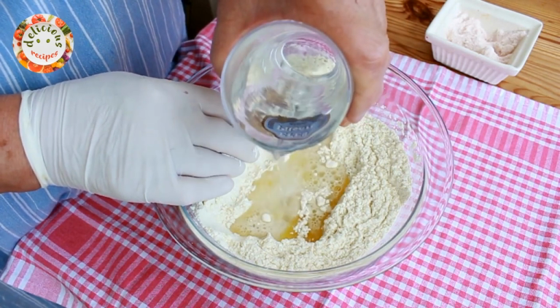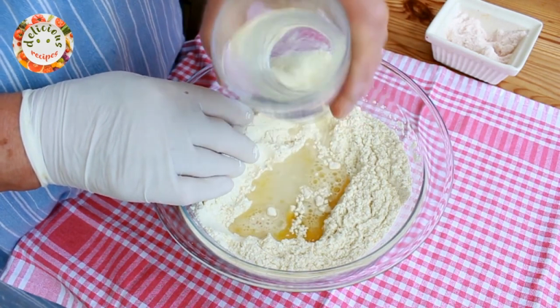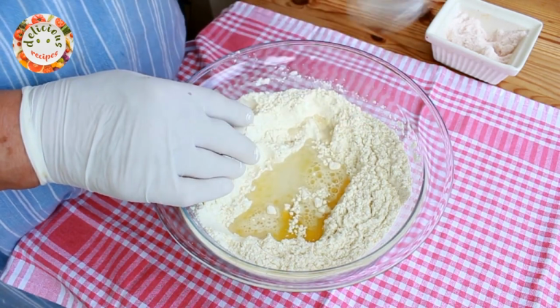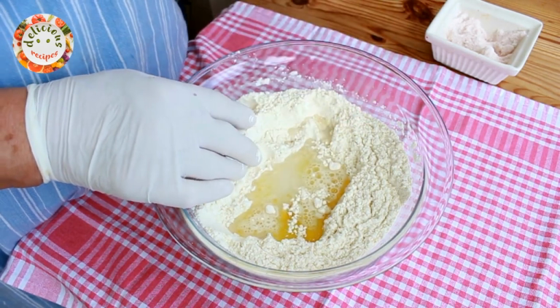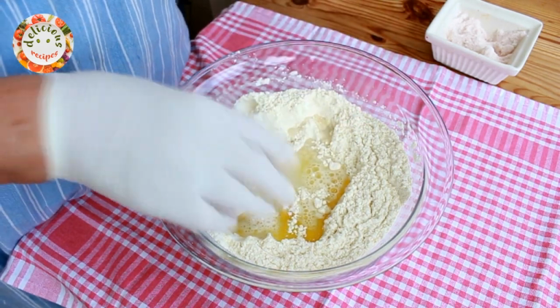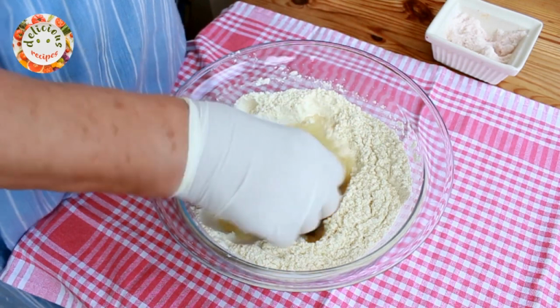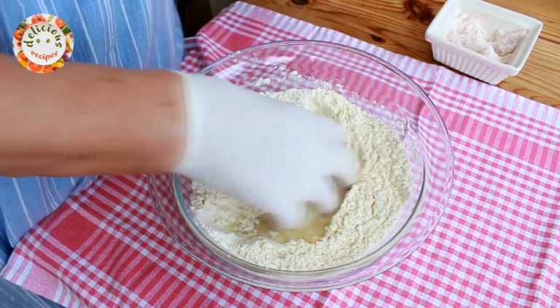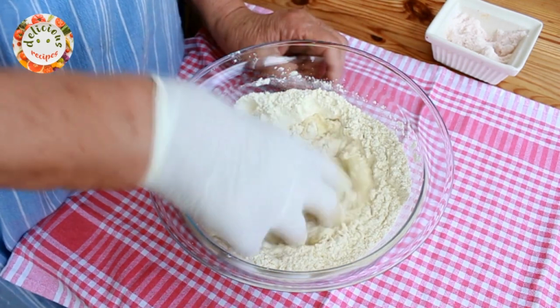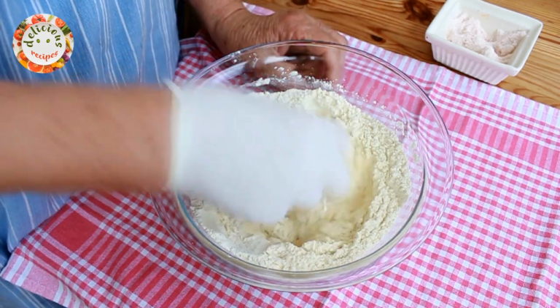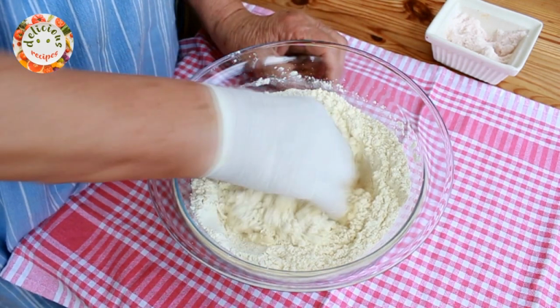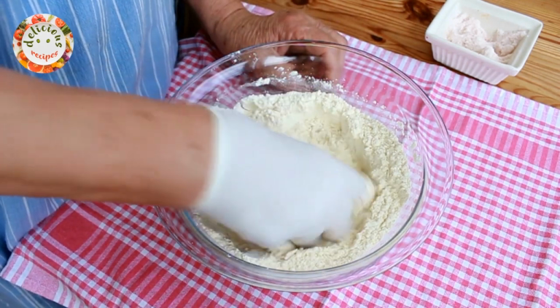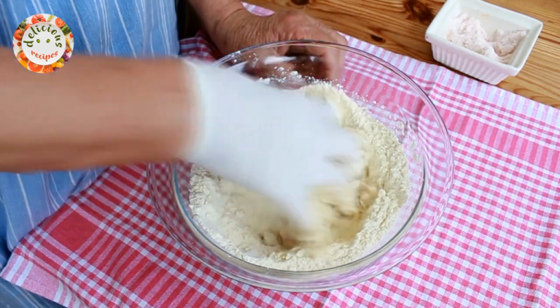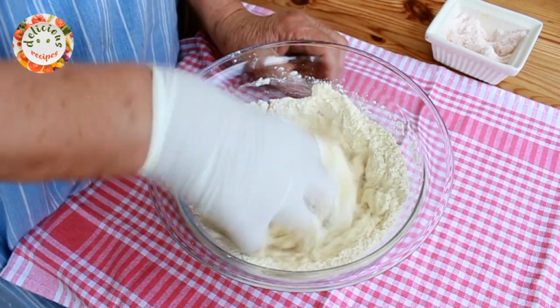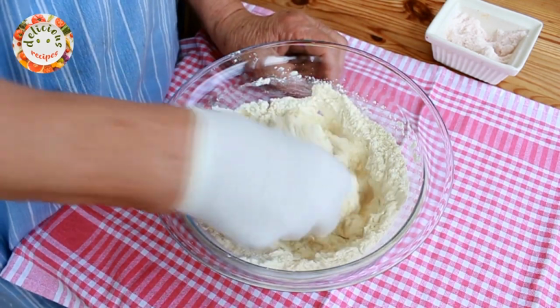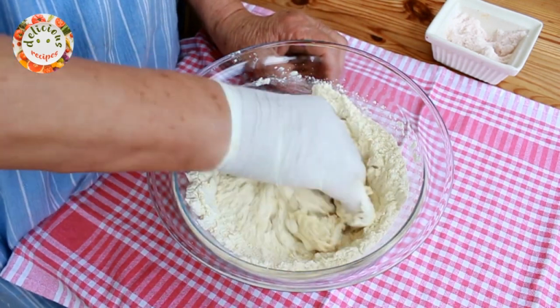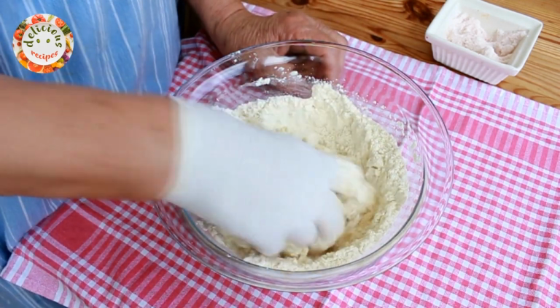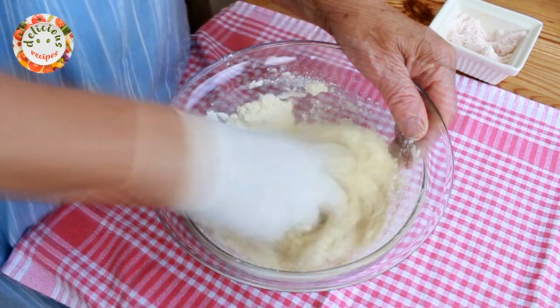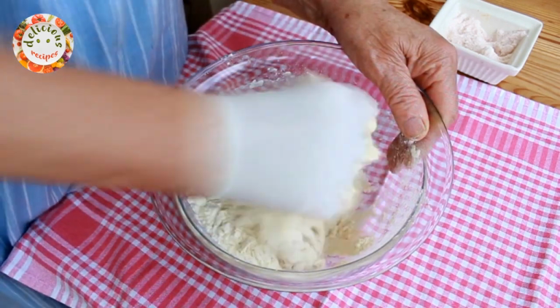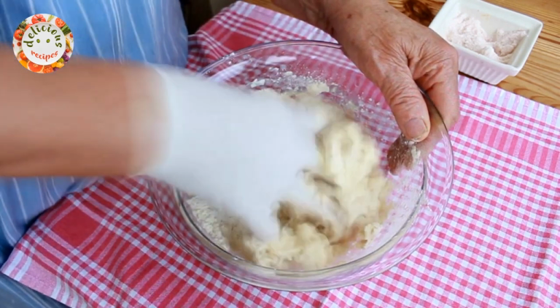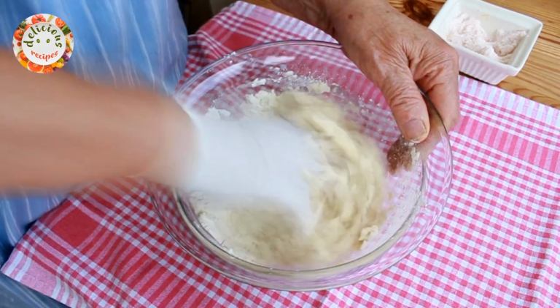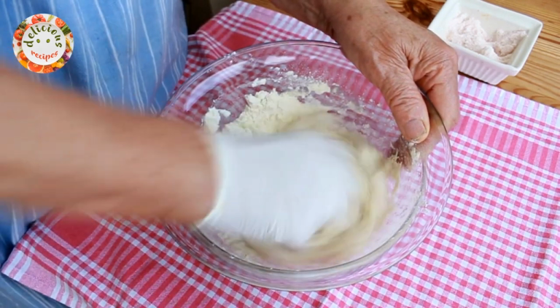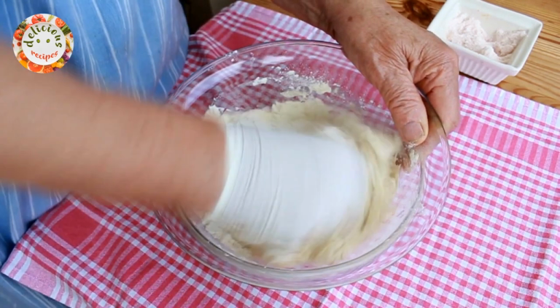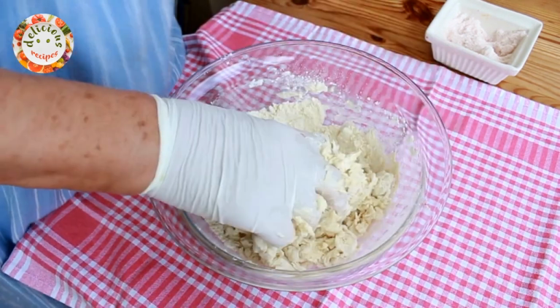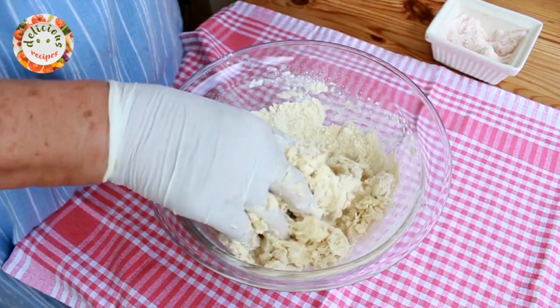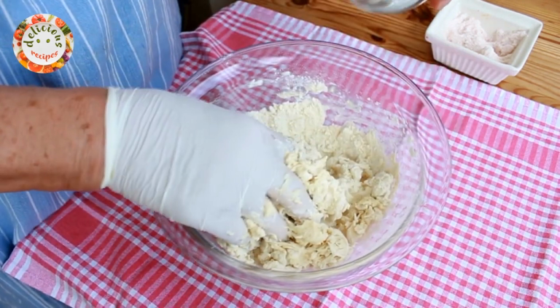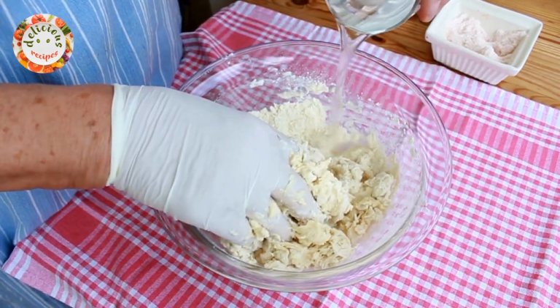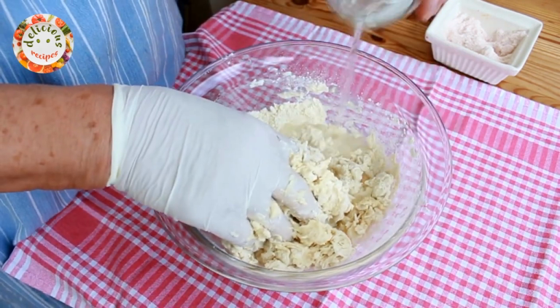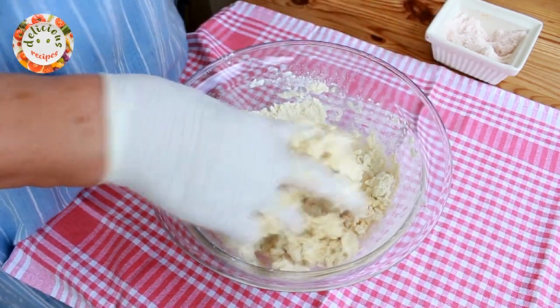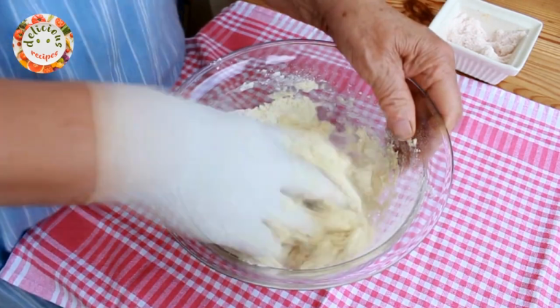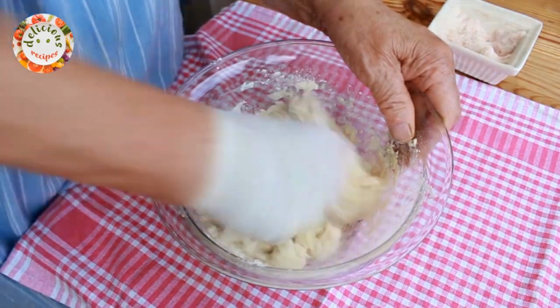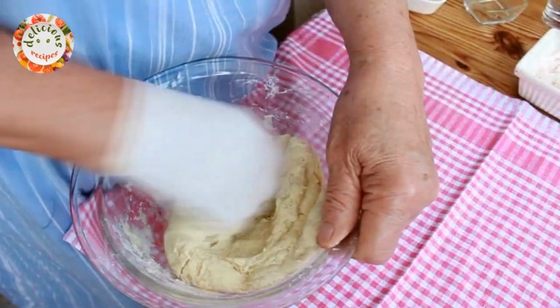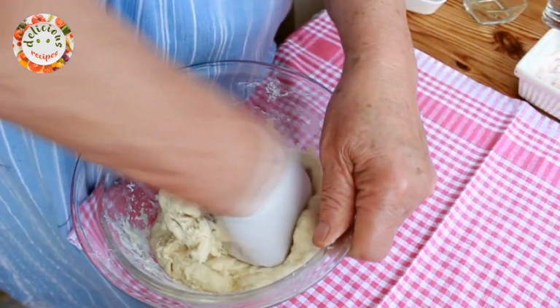I initially added 50 ml of water but I will keep adding it. I will knead it and add more water until it reaches the consistency of an earlobe.